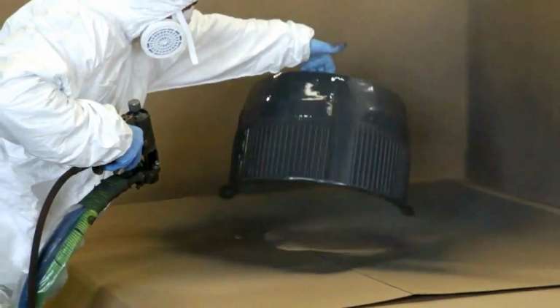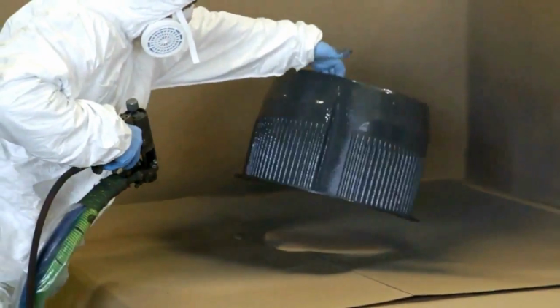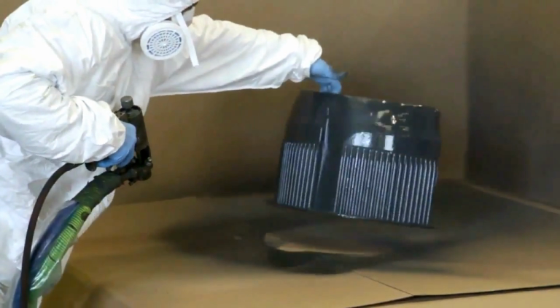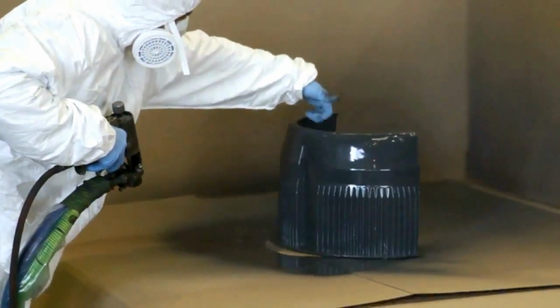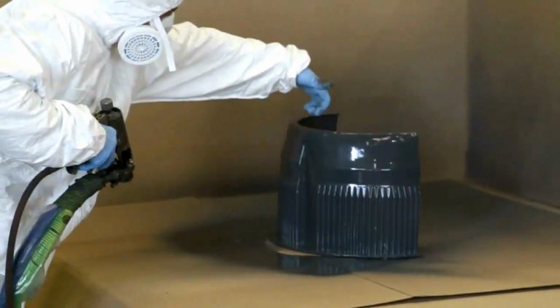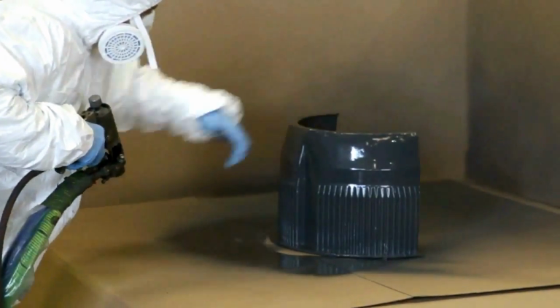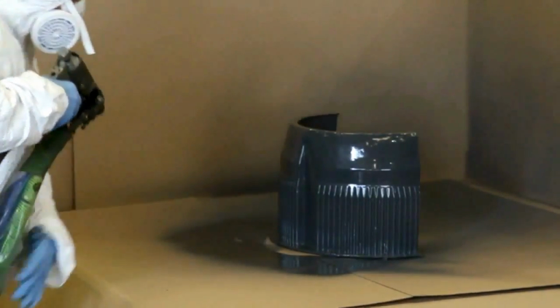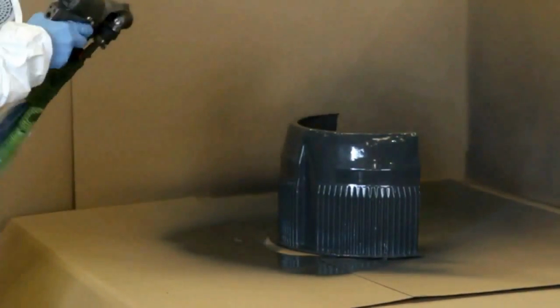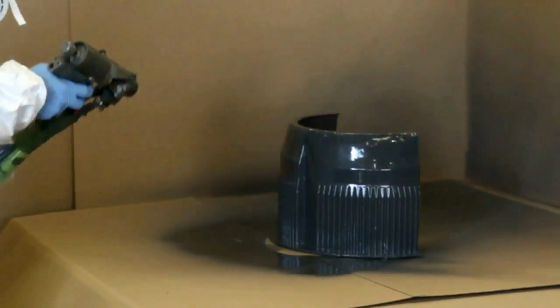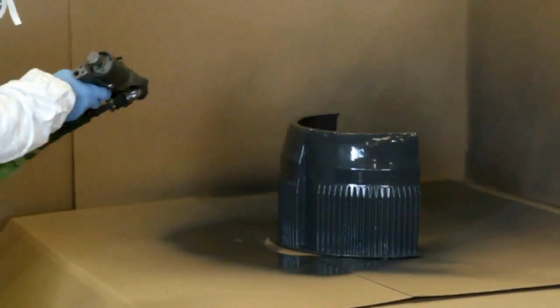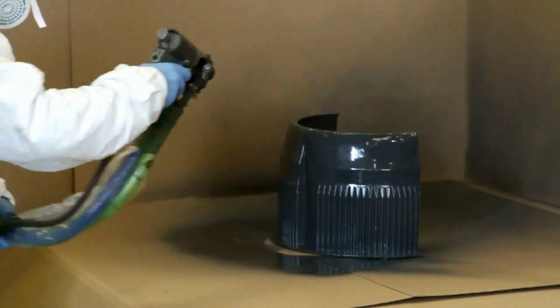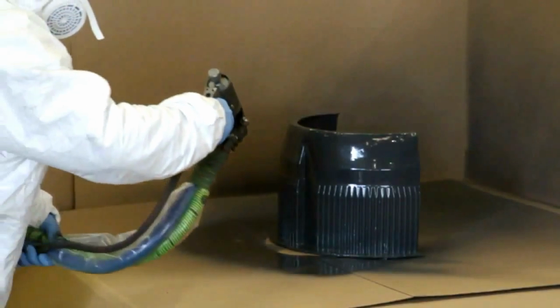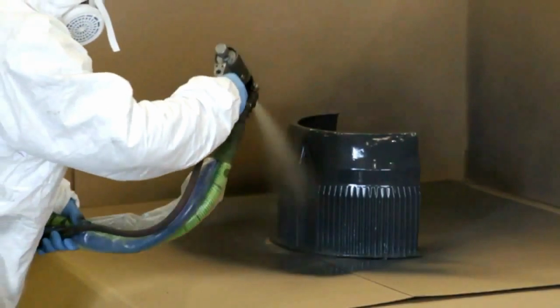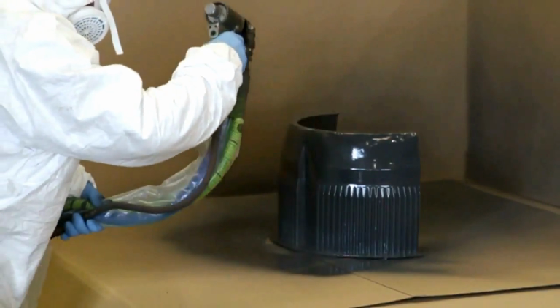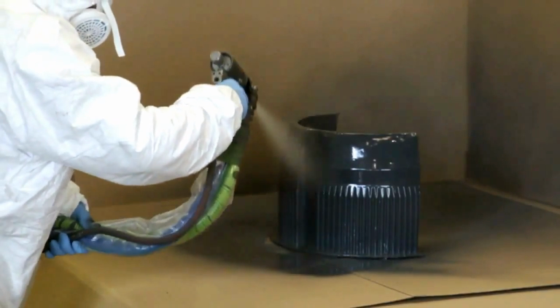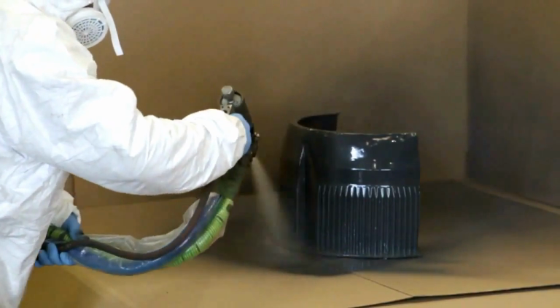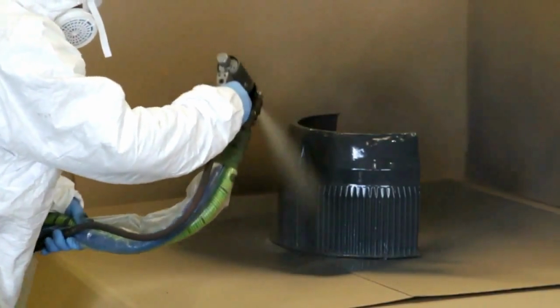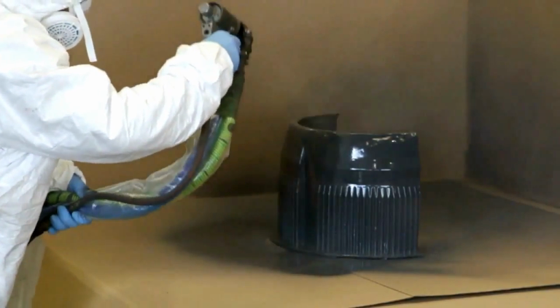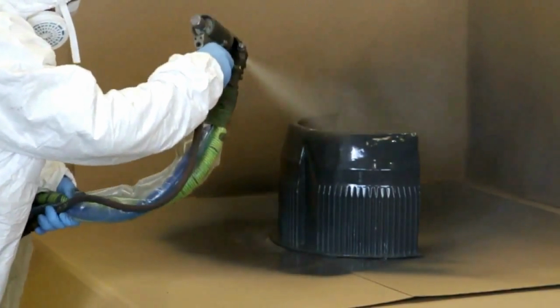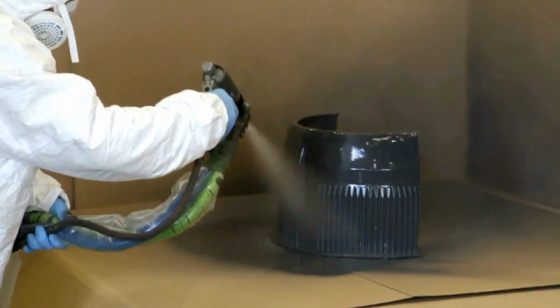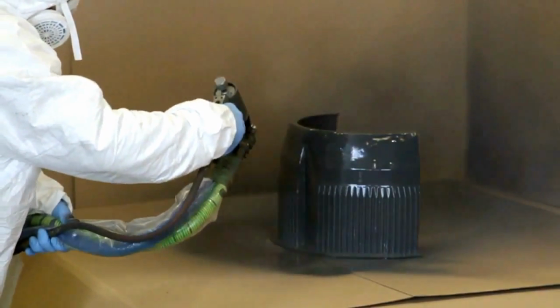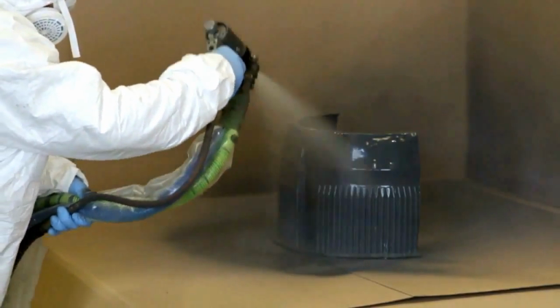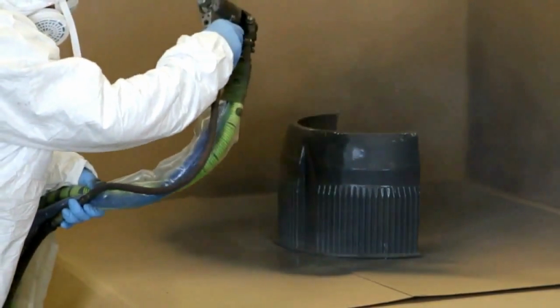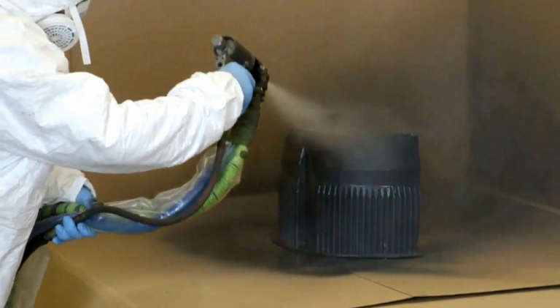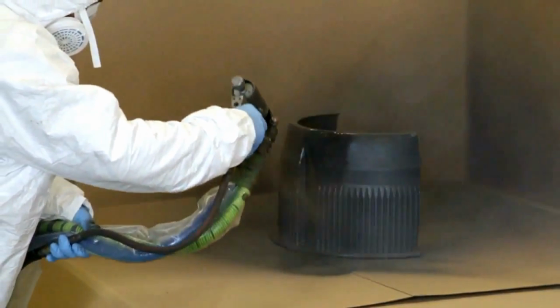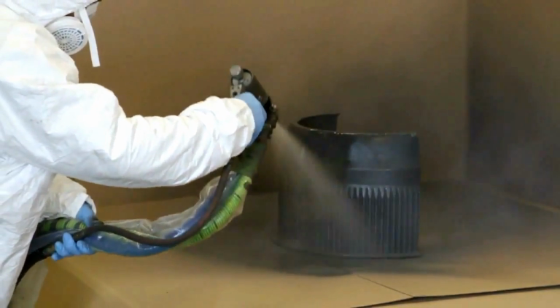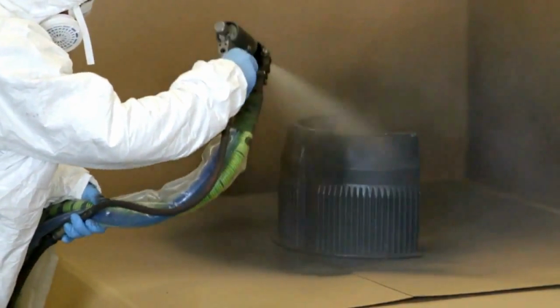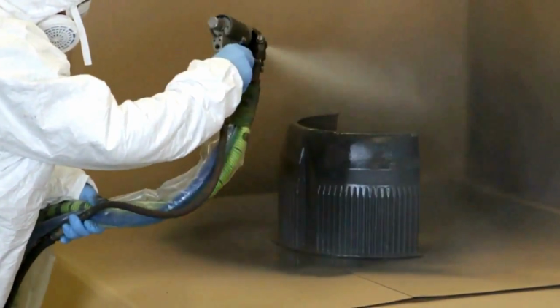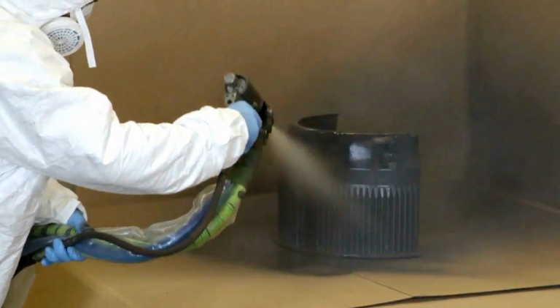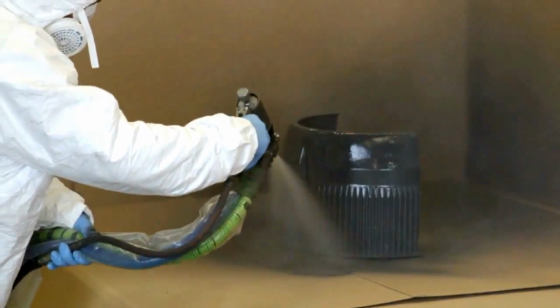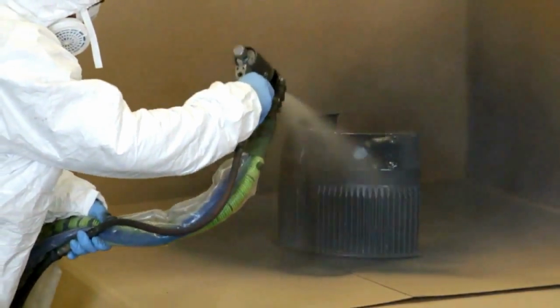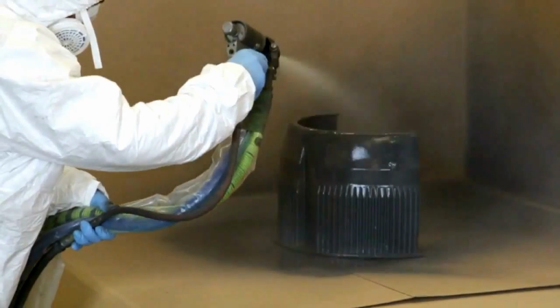As can be seen by the intricate ribs on the mould, this process allows us to create very complex shapes with relatively inexpensive tooling costs.